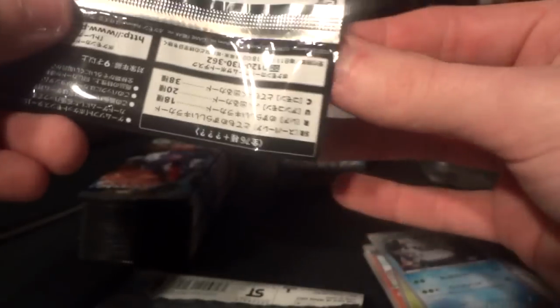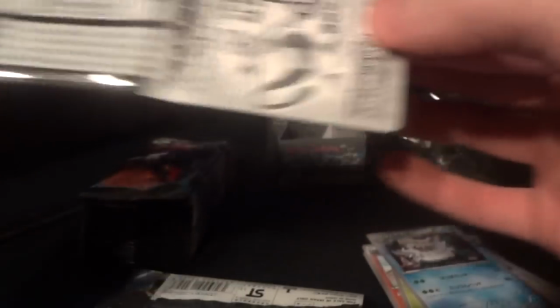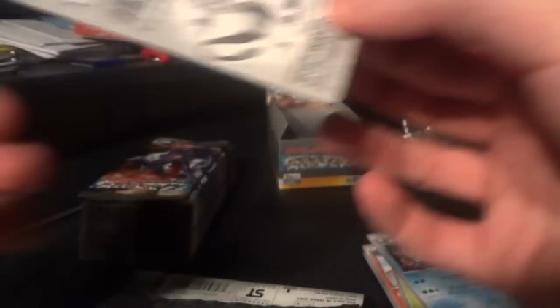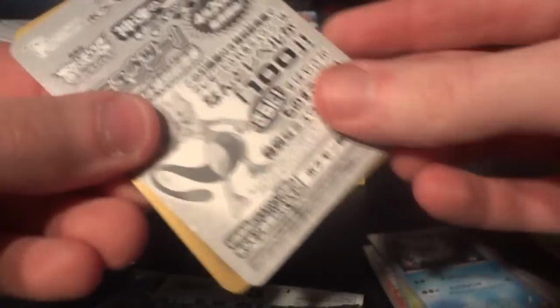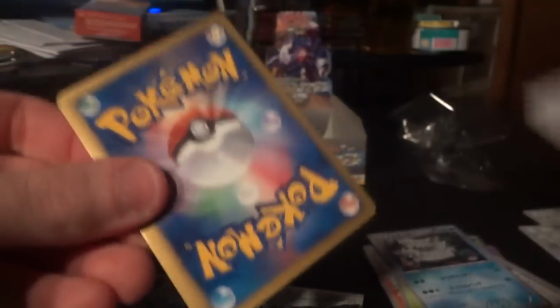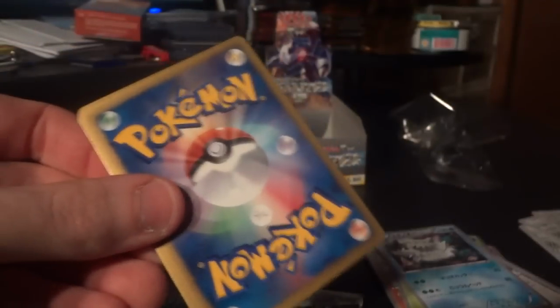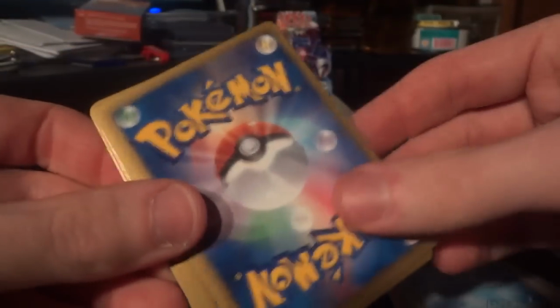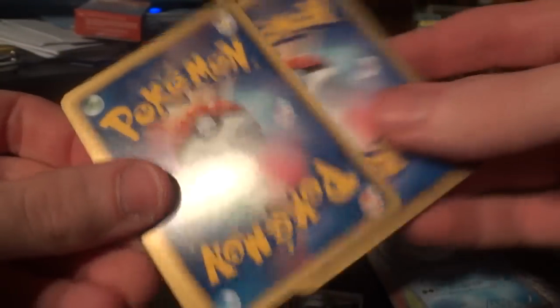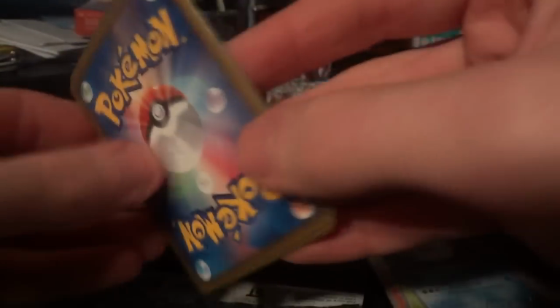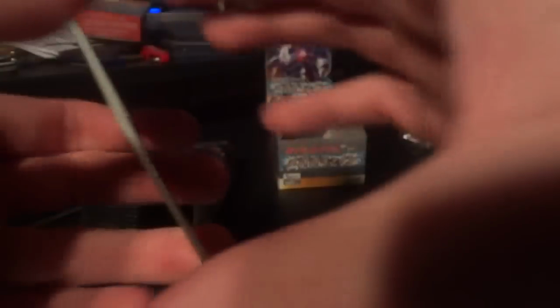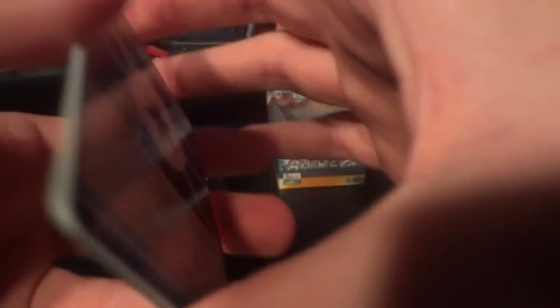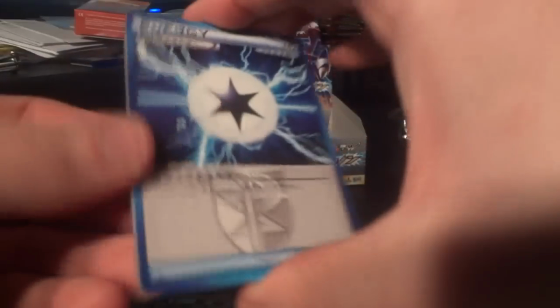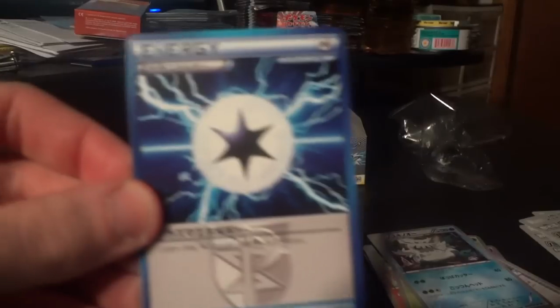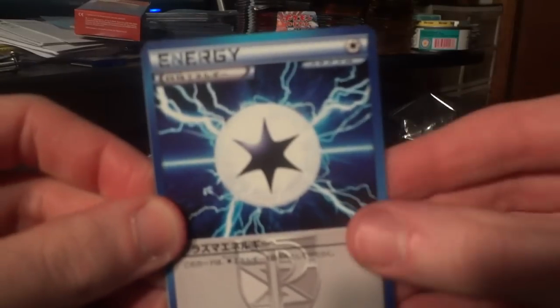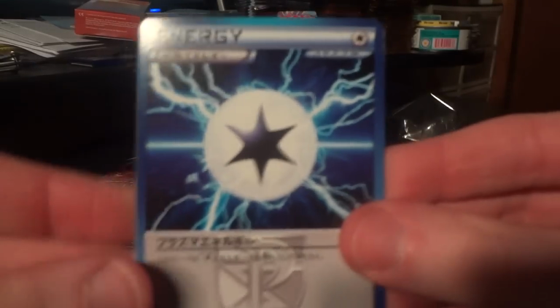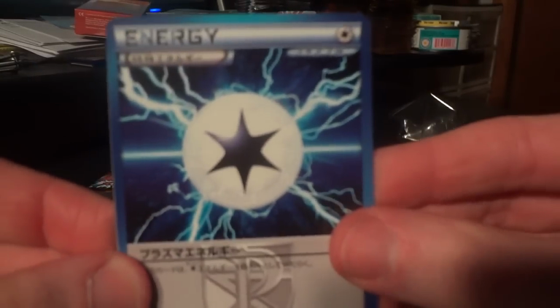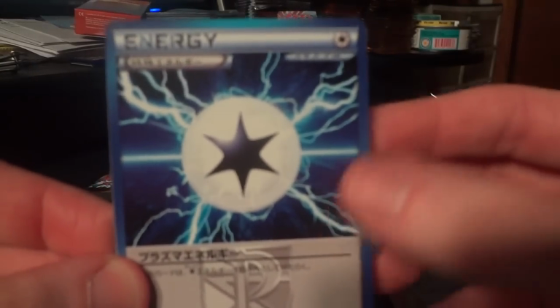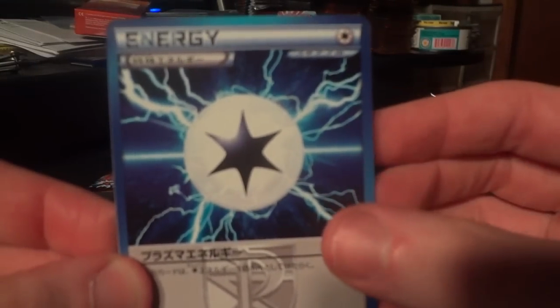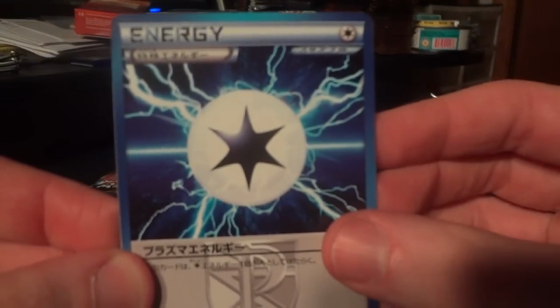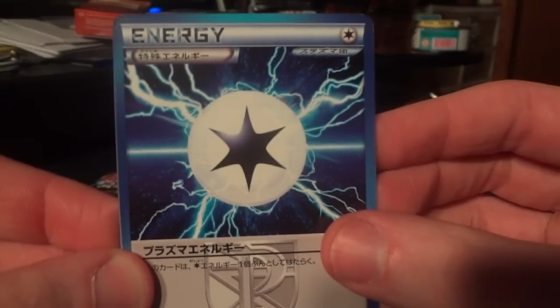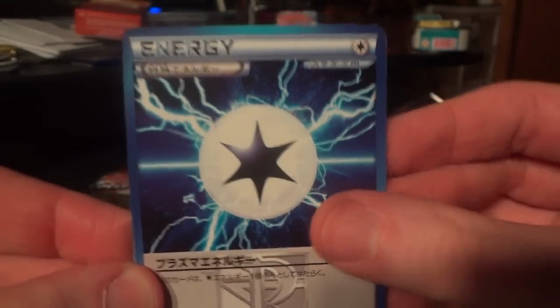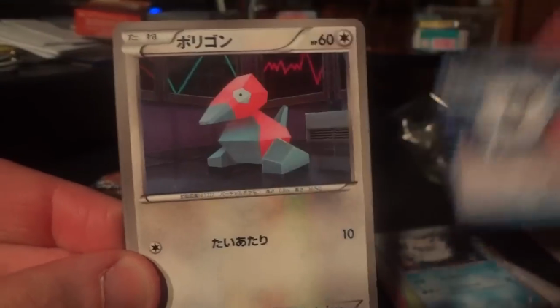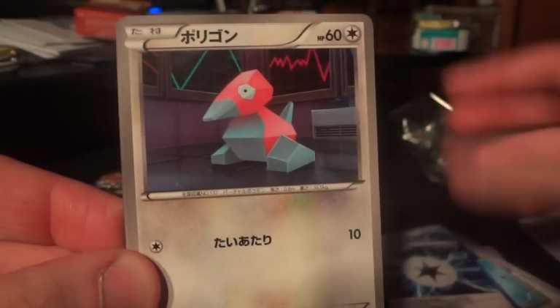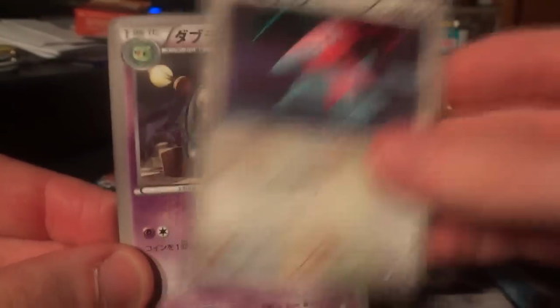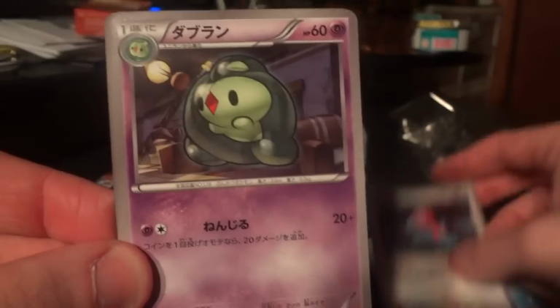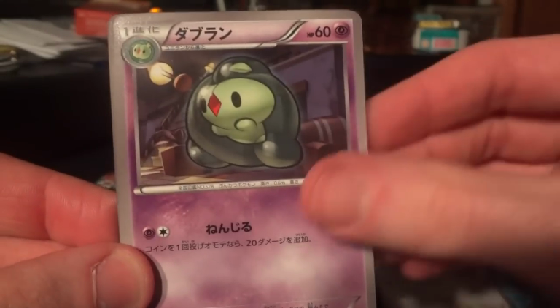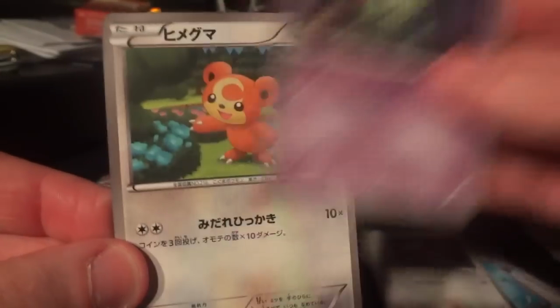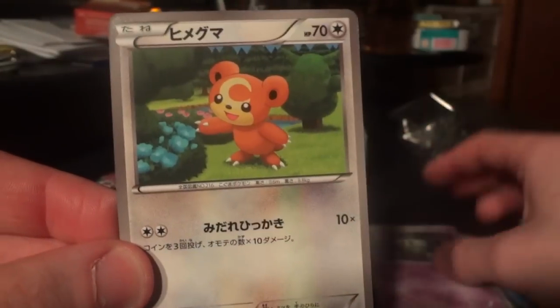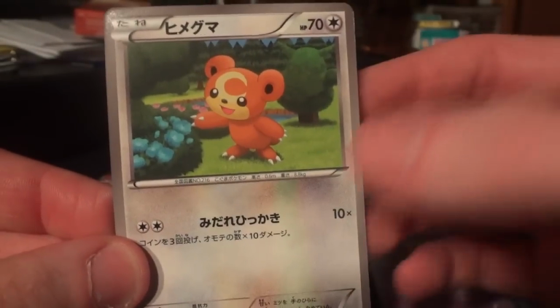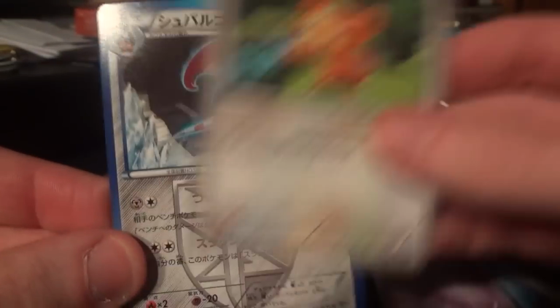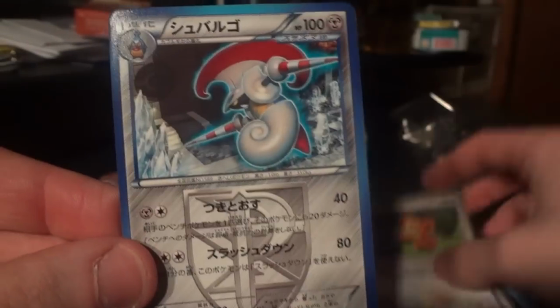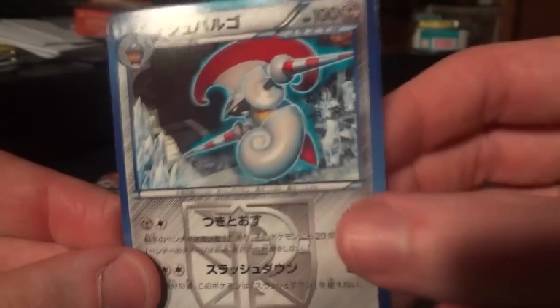Dialga might be the most impressive looking regular EX in the set, so still happy to have some extras of those to play with. Plasma Energy, Porygon, Duosion, Teddiursa, and Escavalier.